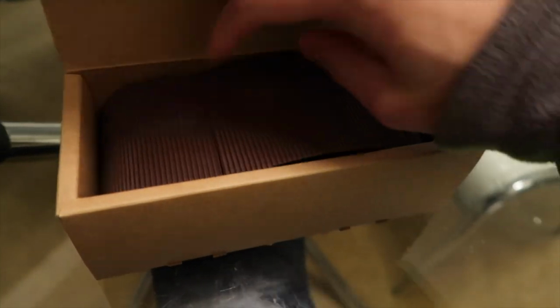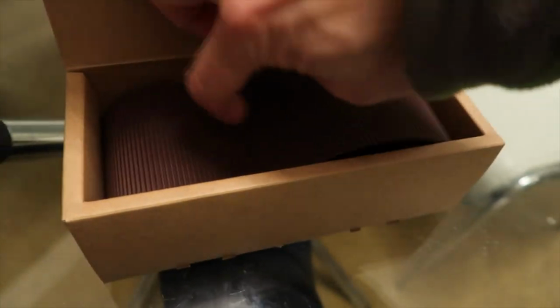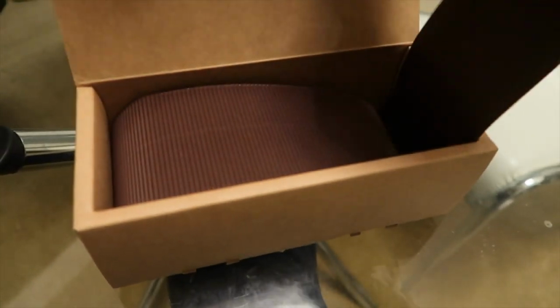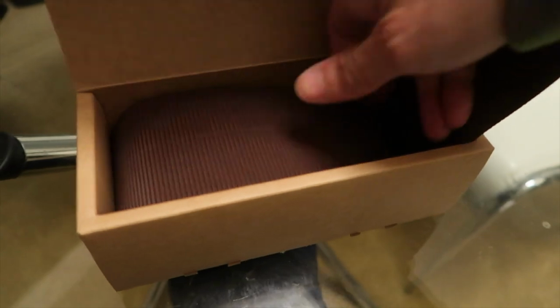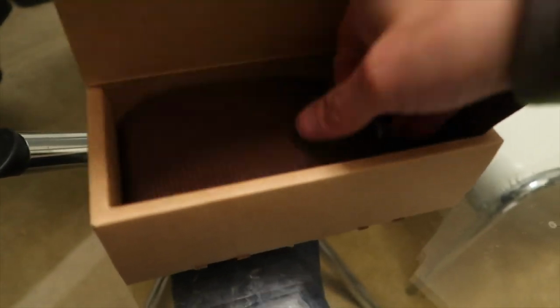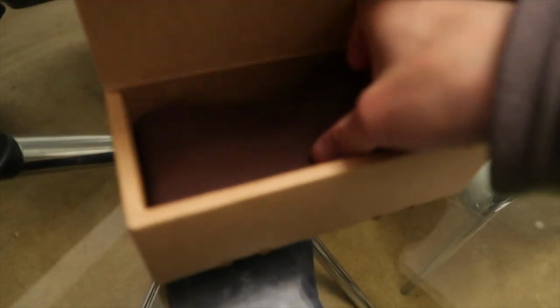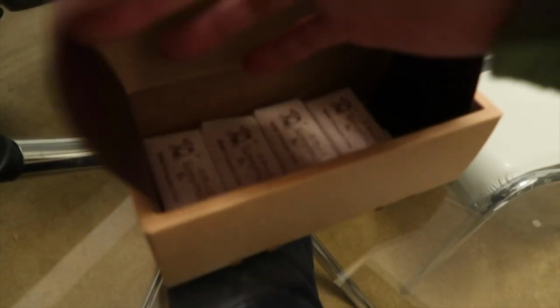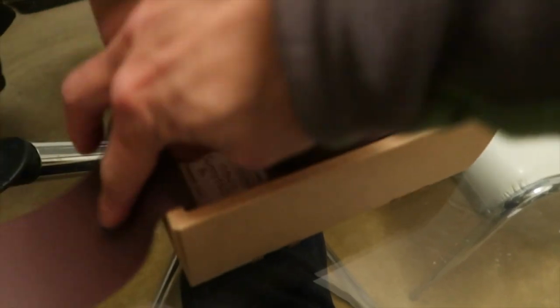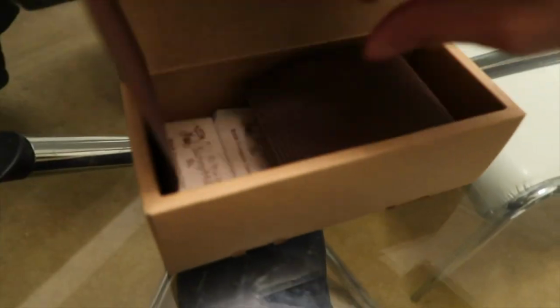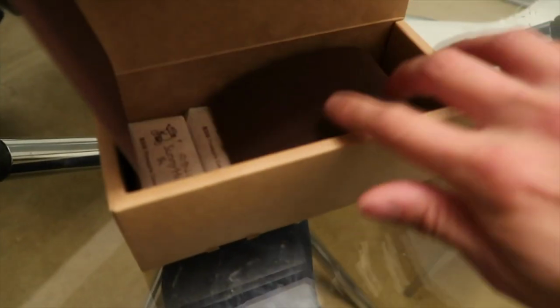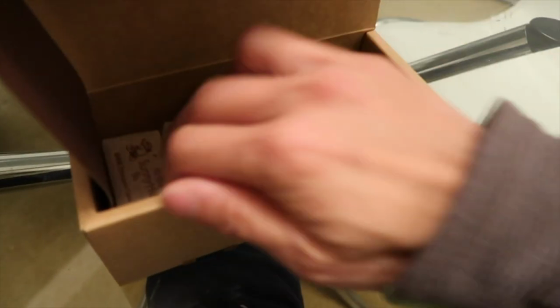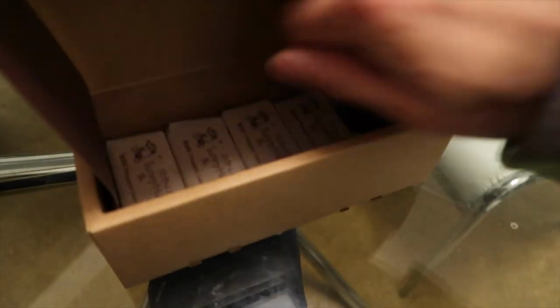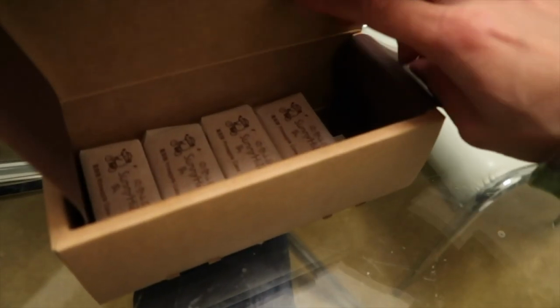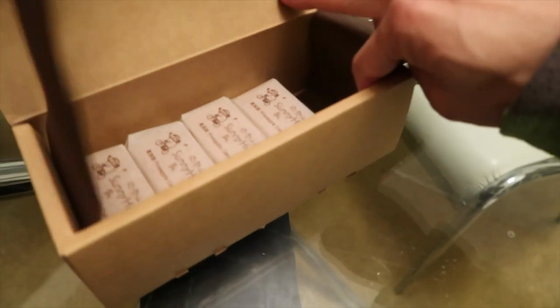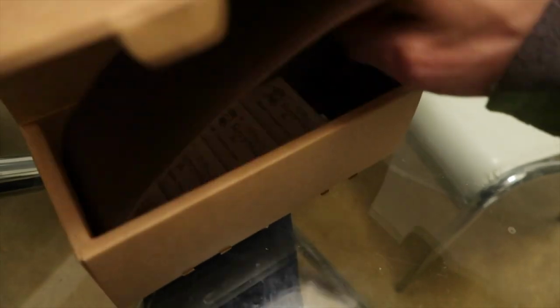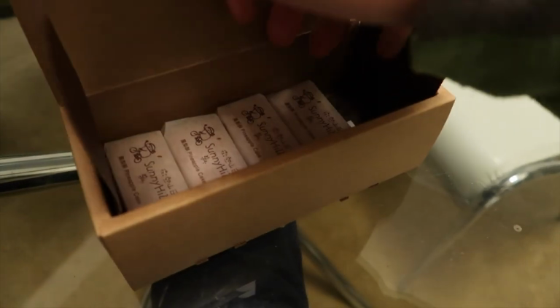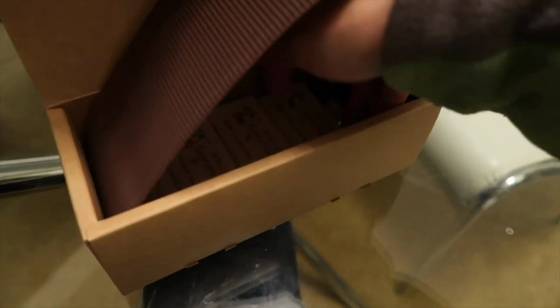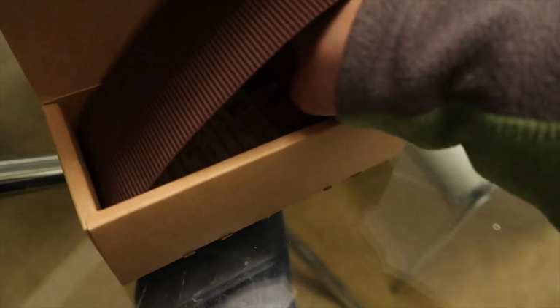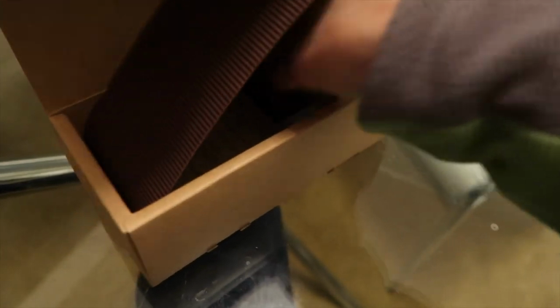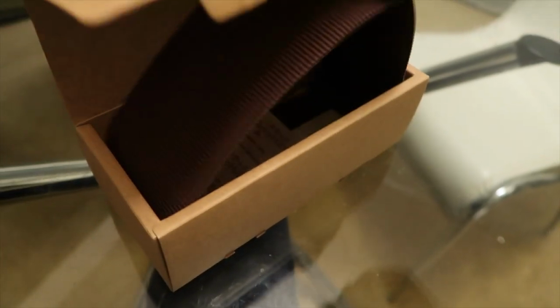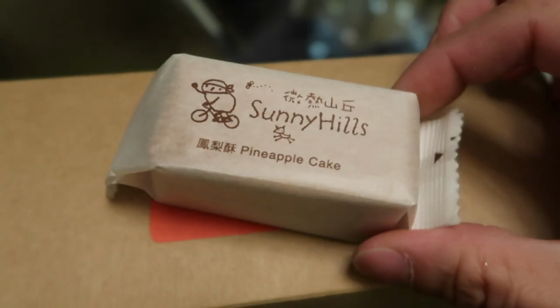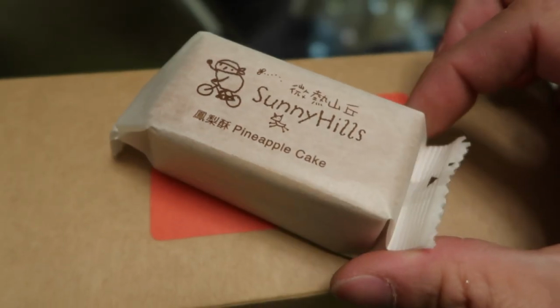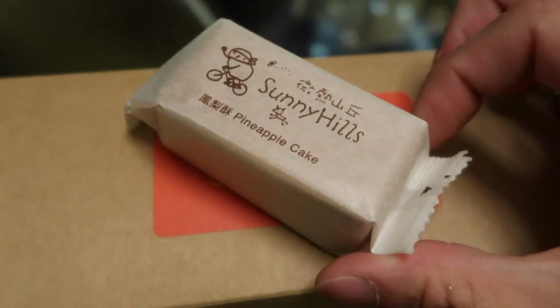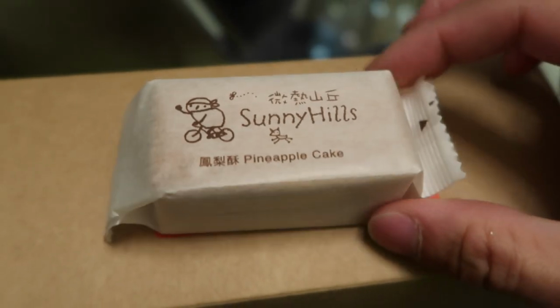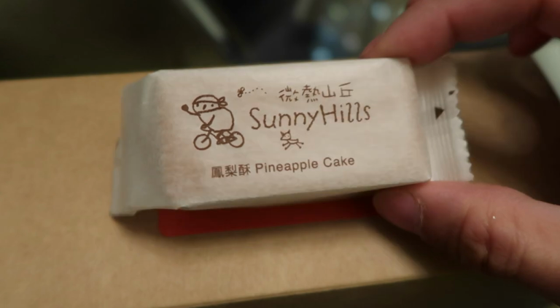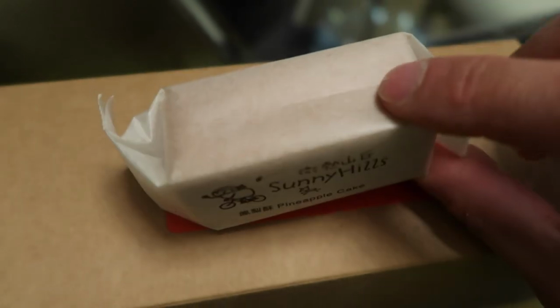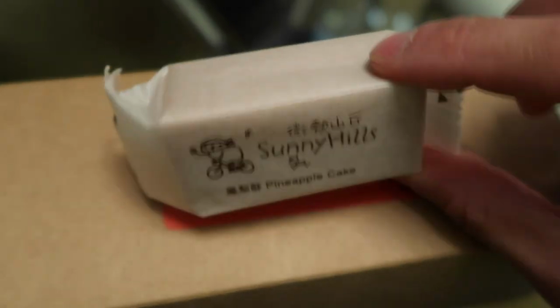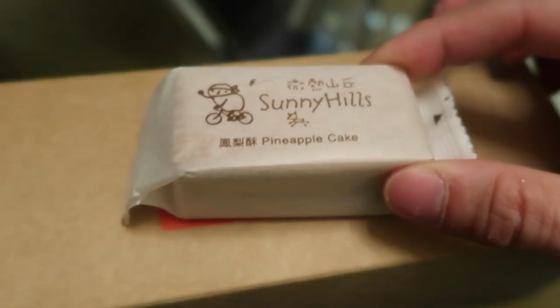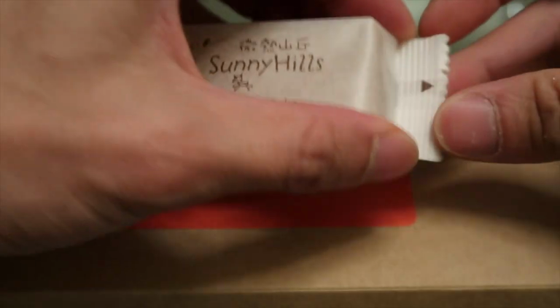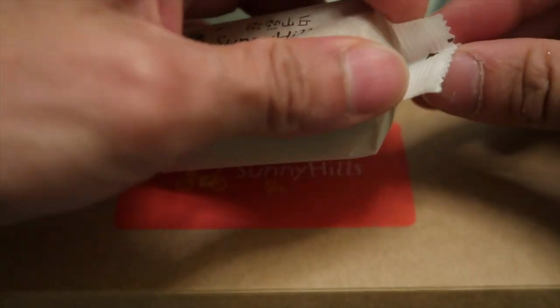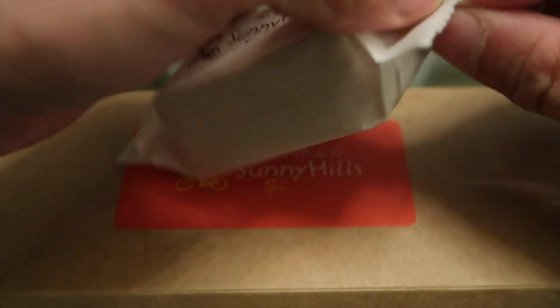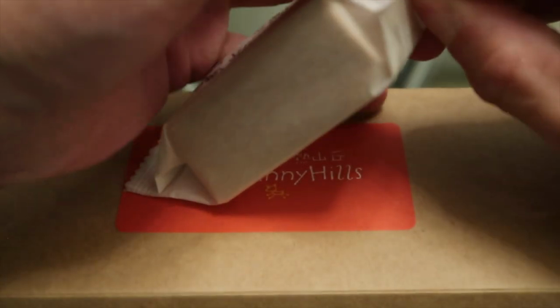This has actually been eaten already. Six of them are eaten, but you do get four left inside. This is what one of them looks like — it's like a little square thing.